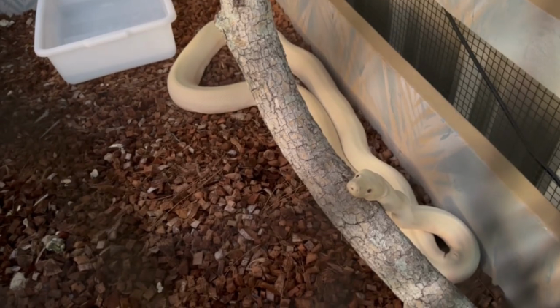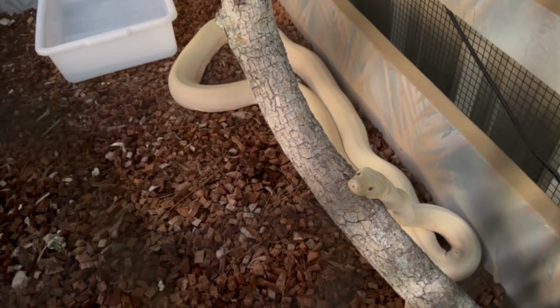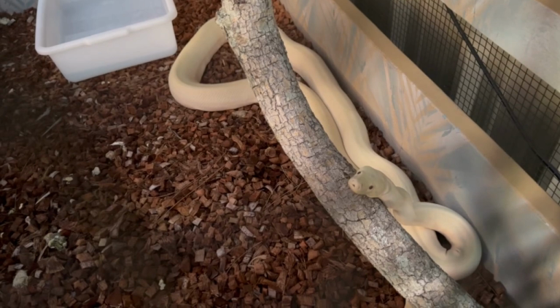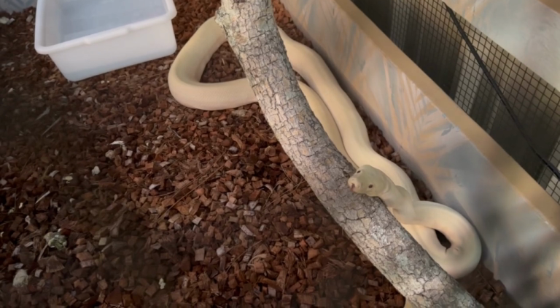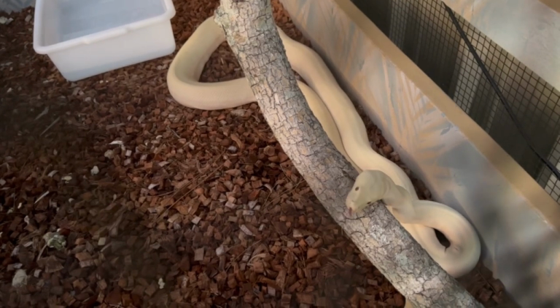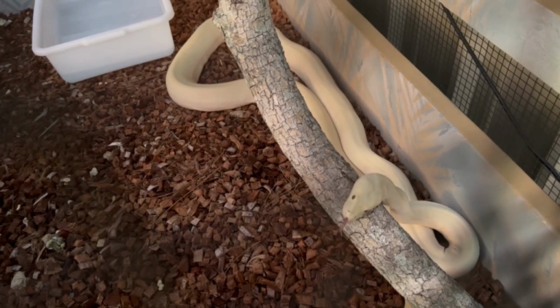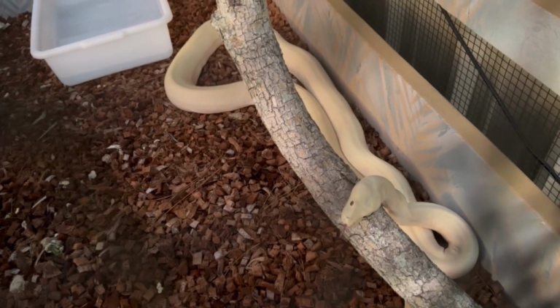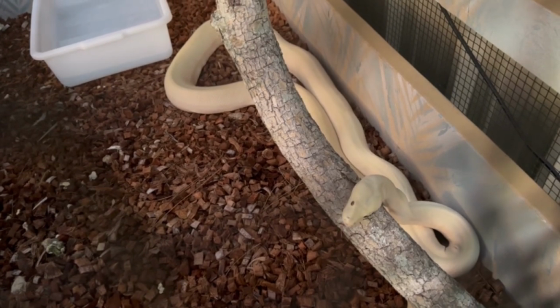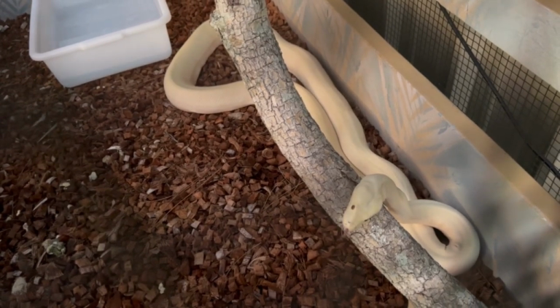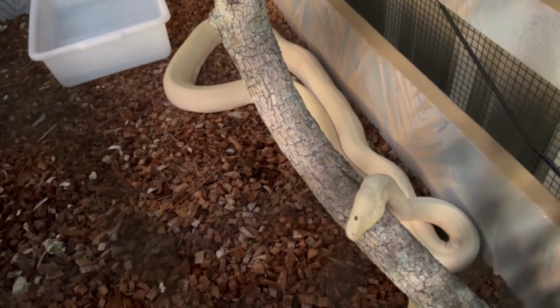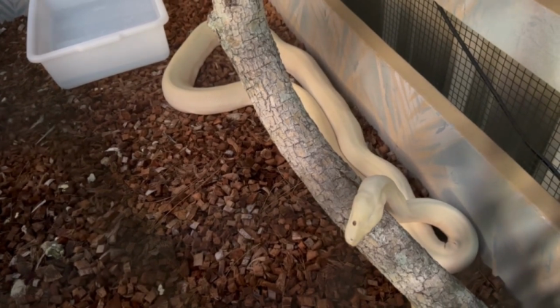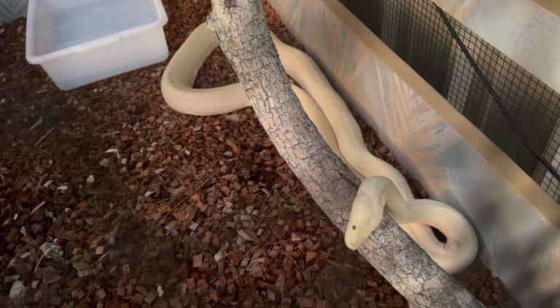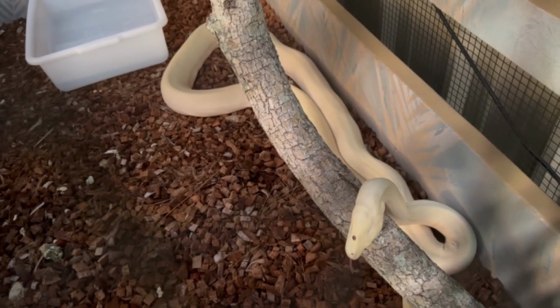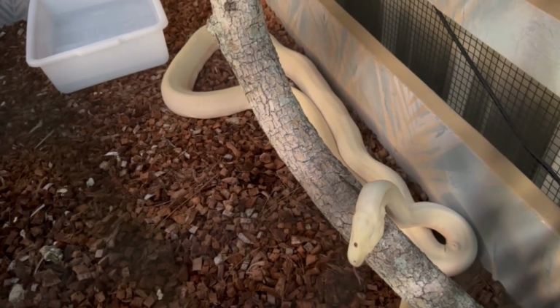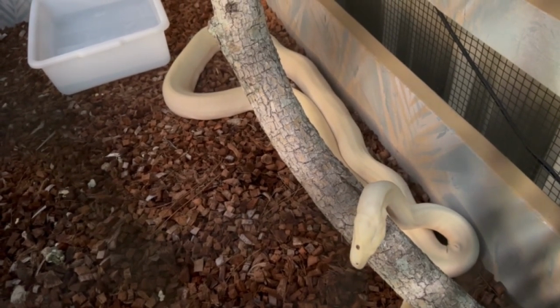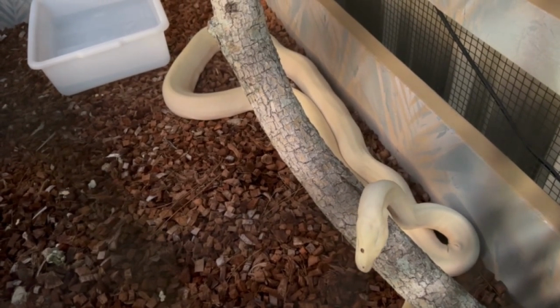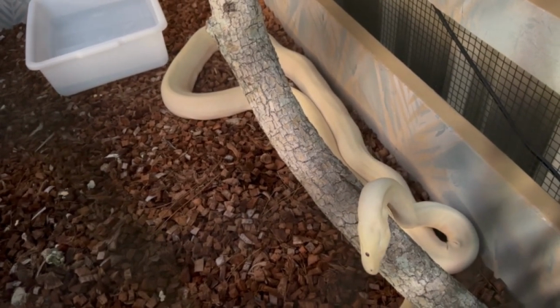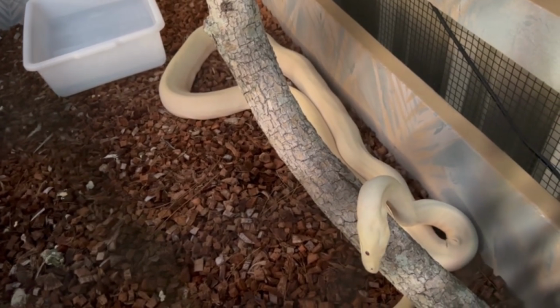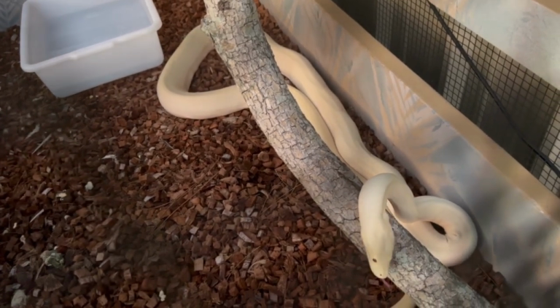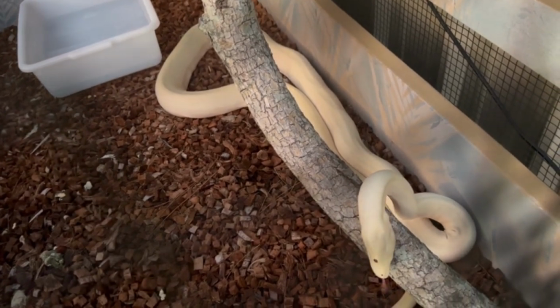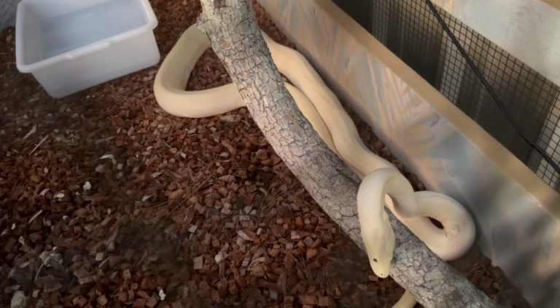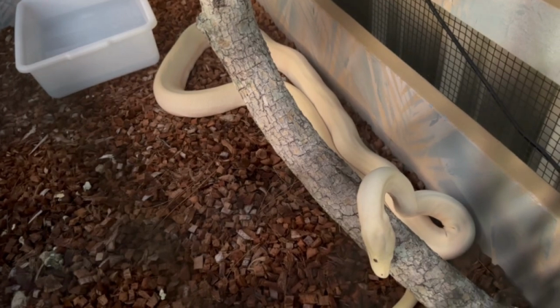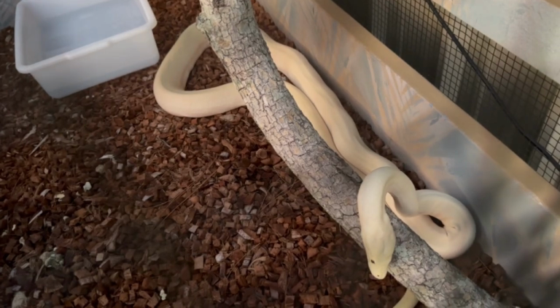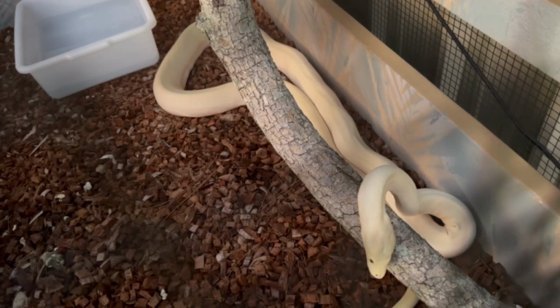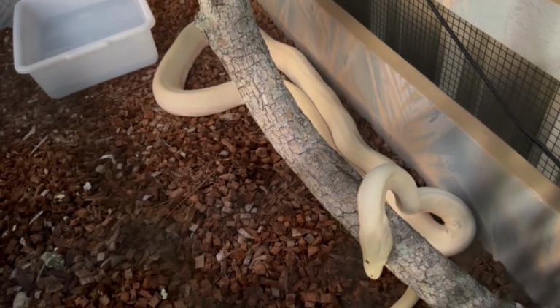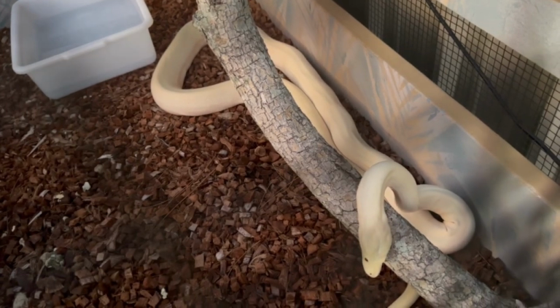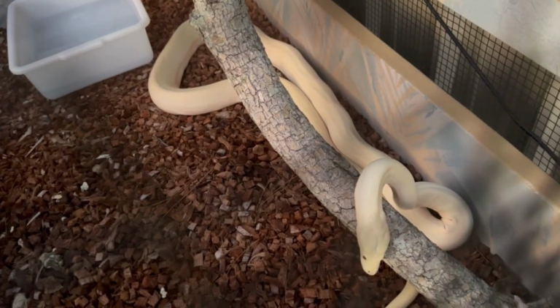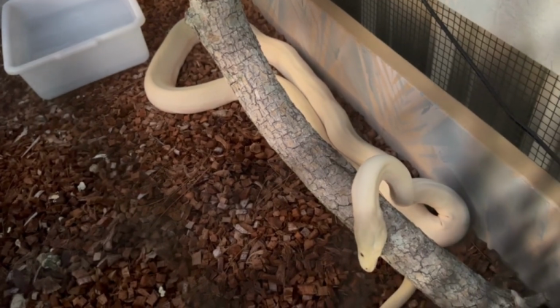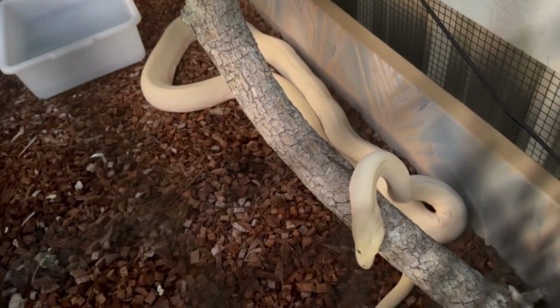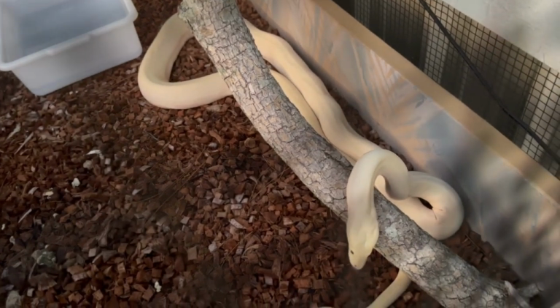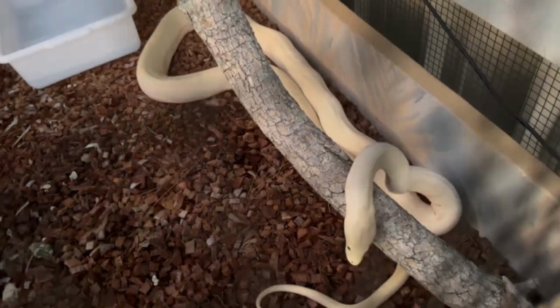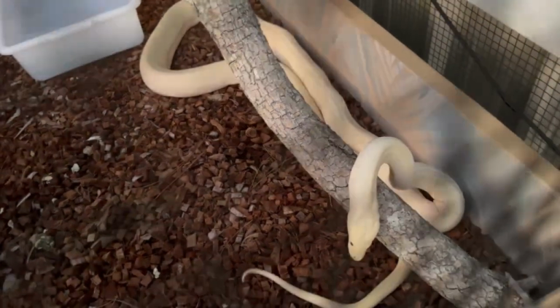The sun is setting here in Cape Coral, Florida. The olive pythons are out because it's not too hot. They're kind of chilling out, moving around a little bit.